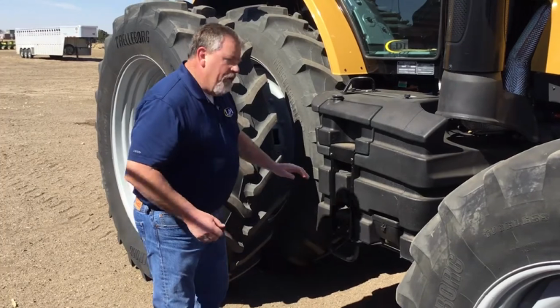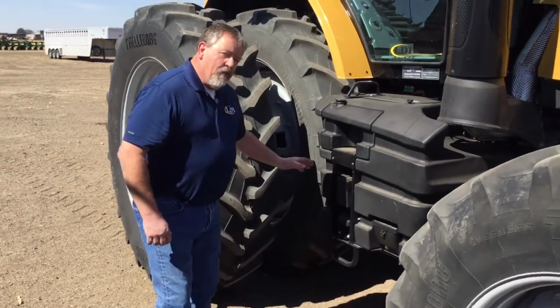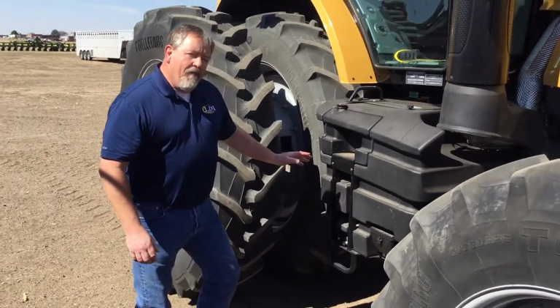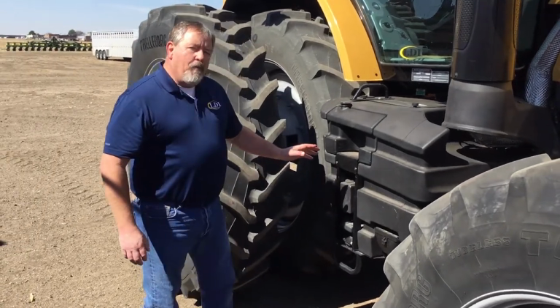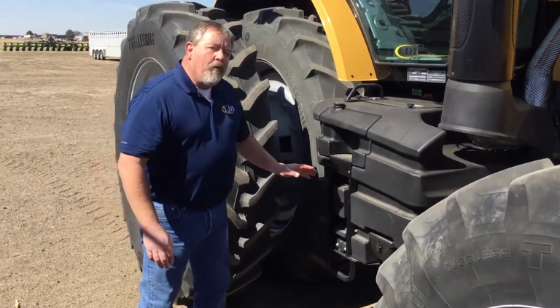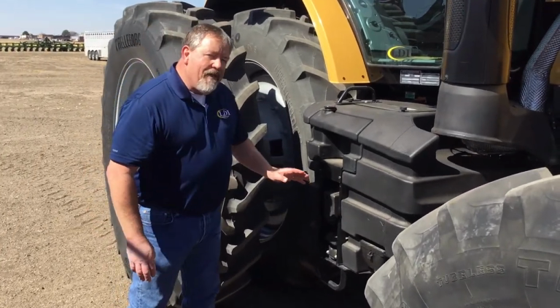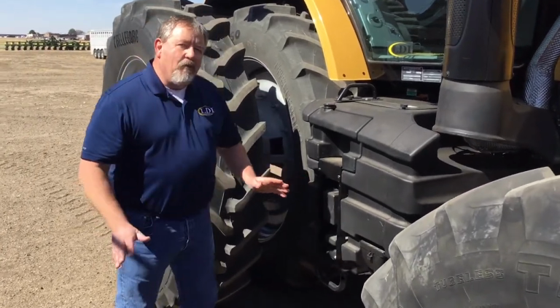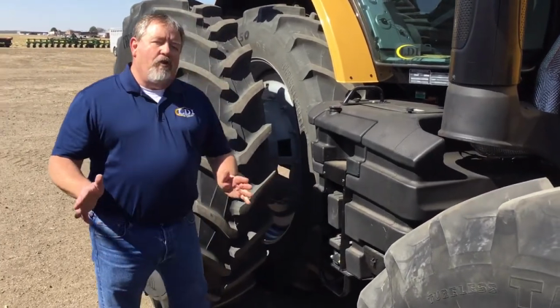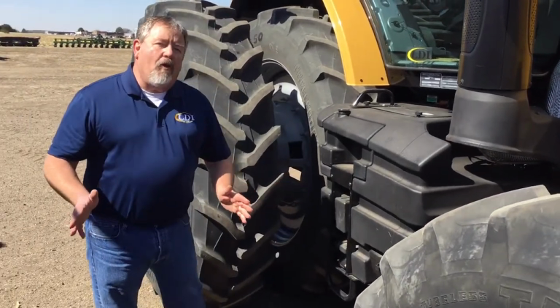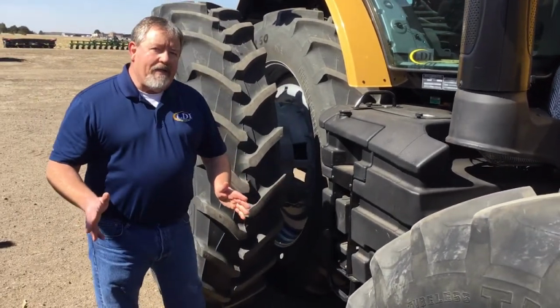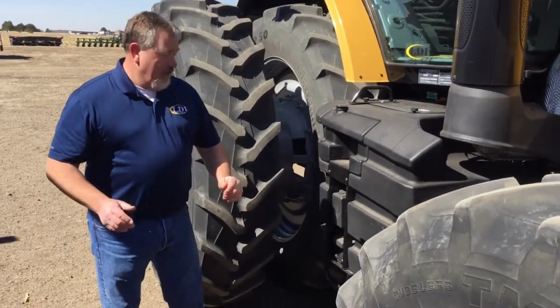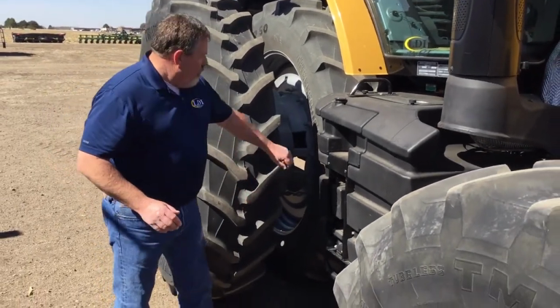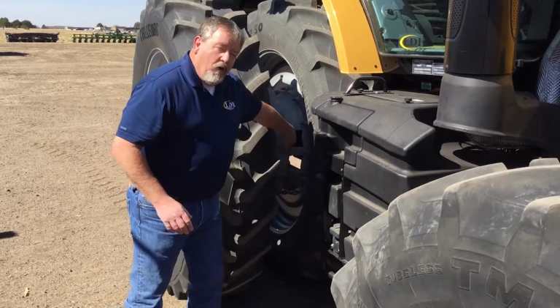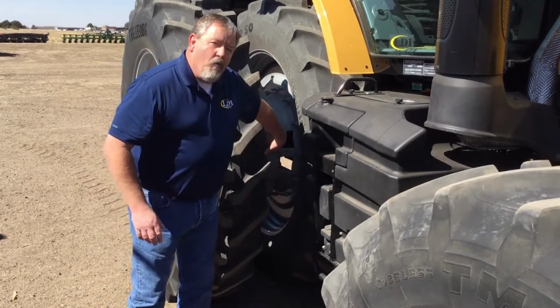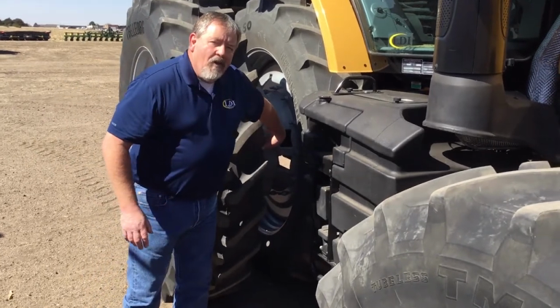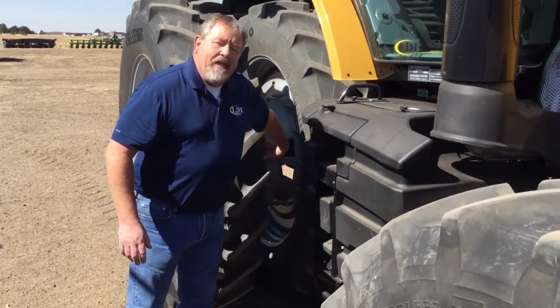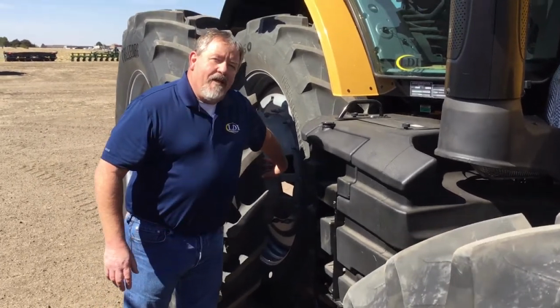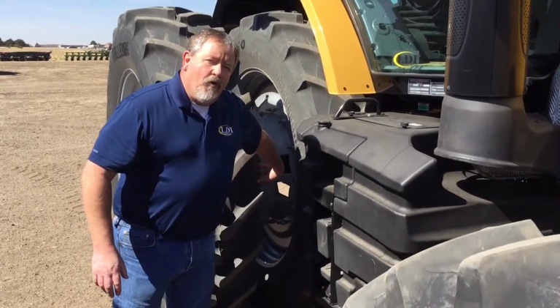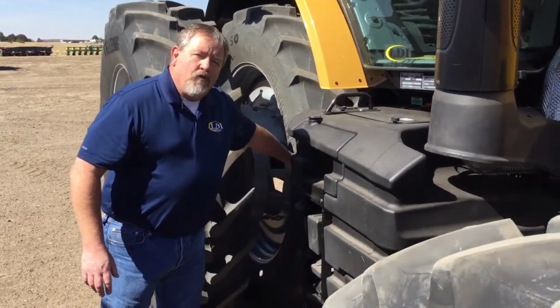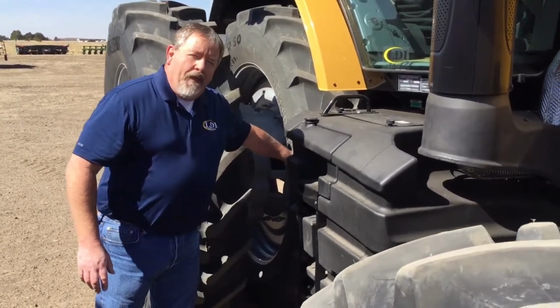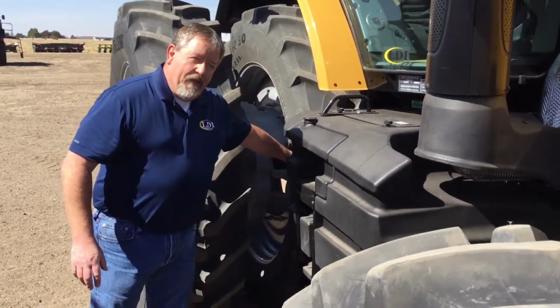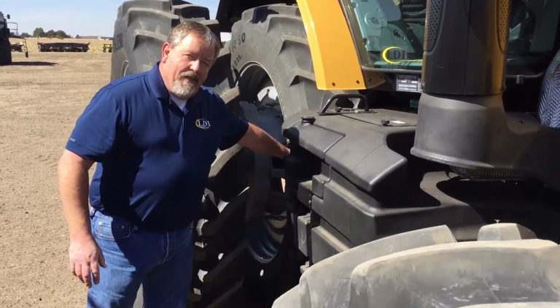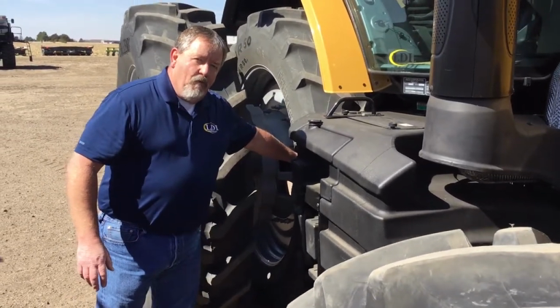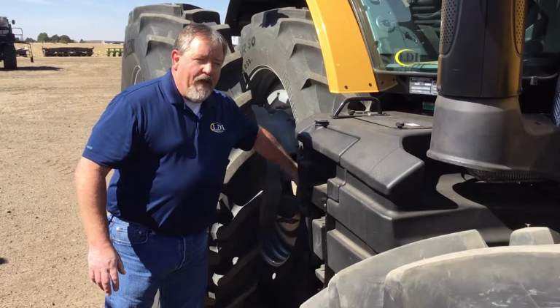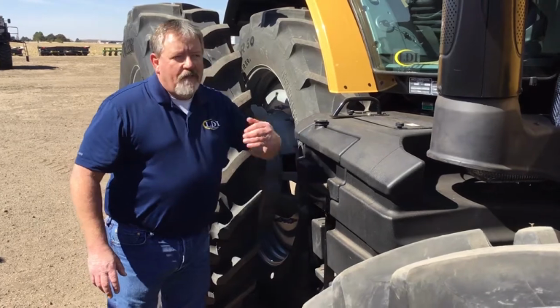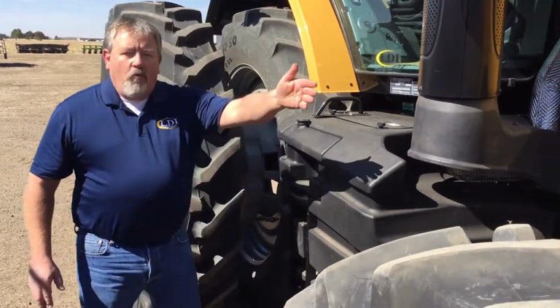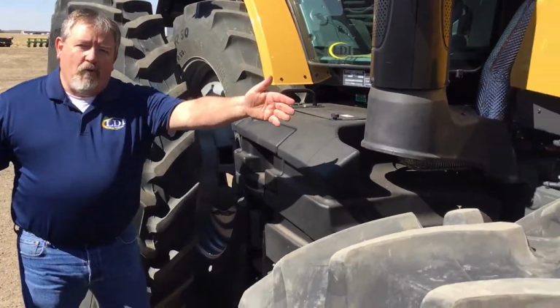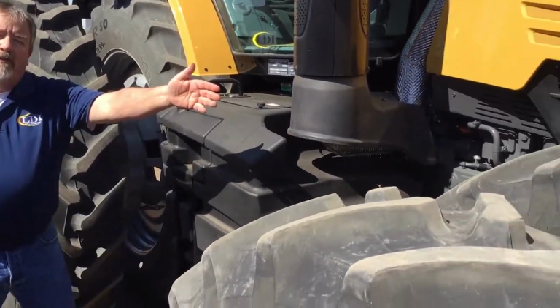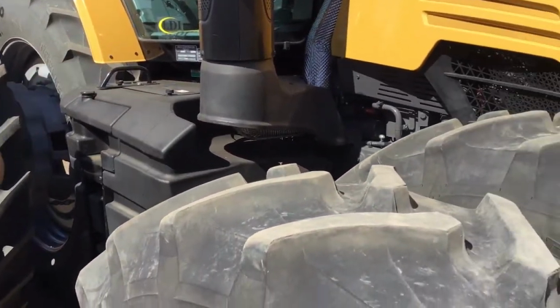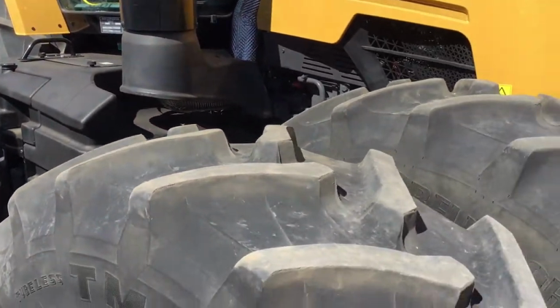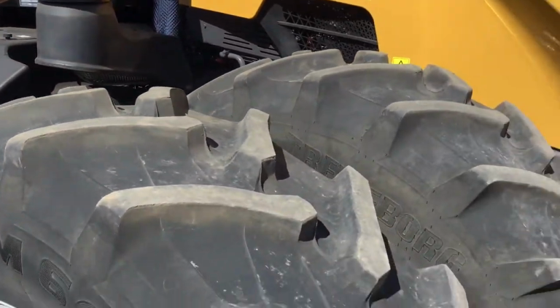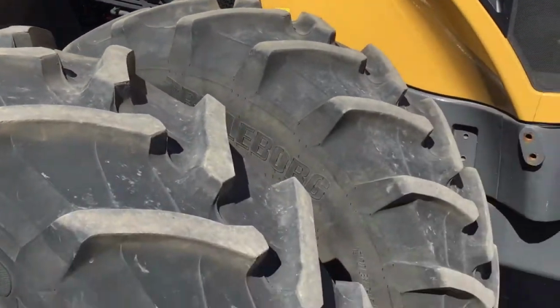The other thing we'll have will be proper ballasting, which is going to be our weight issues. We're going to have weights on the inside of our duals, and we can set different weights for that. Plus, we'll have weights on the front of the tractor.